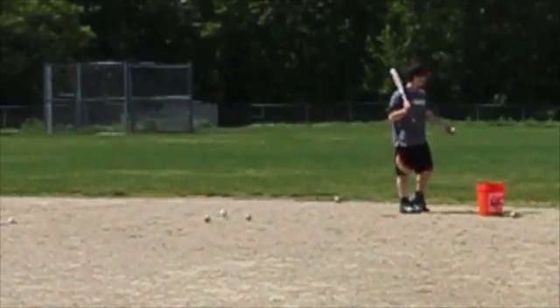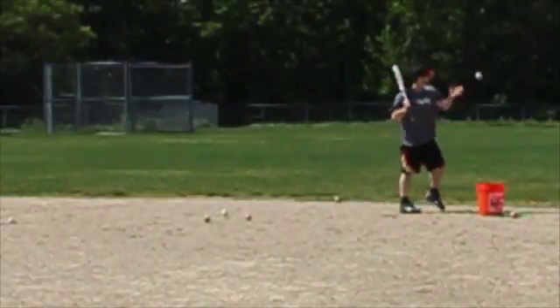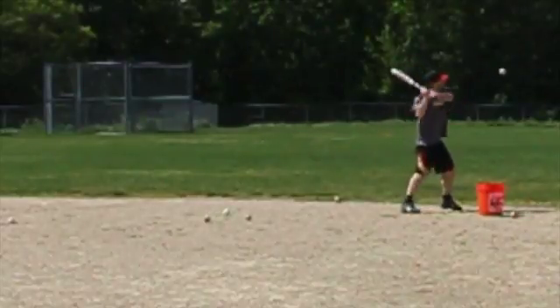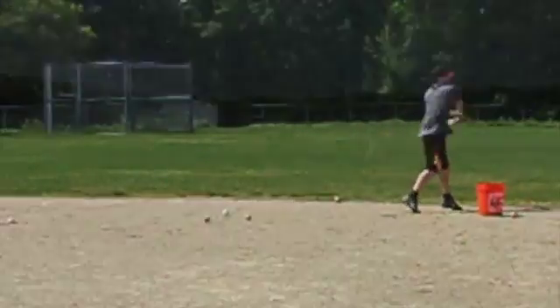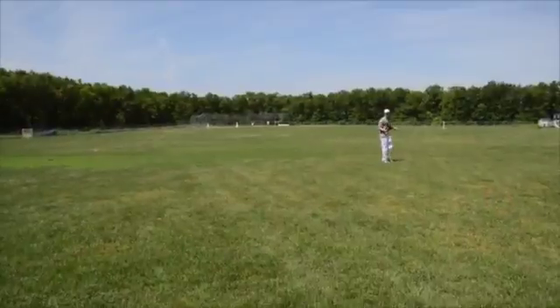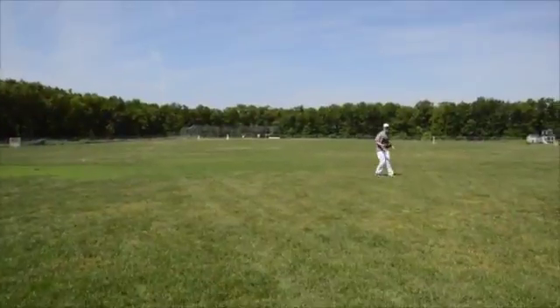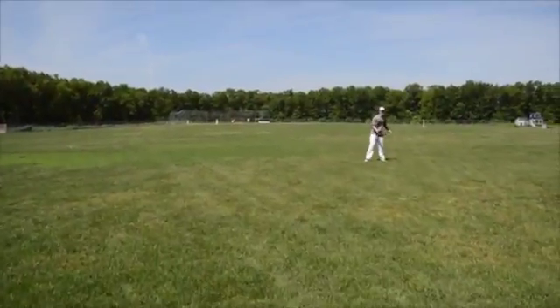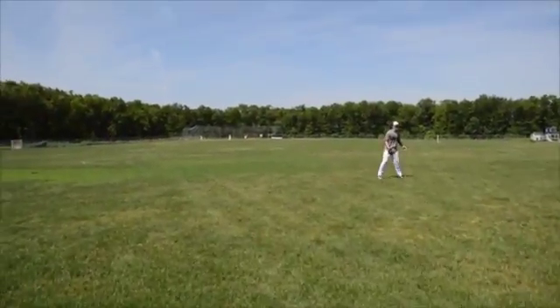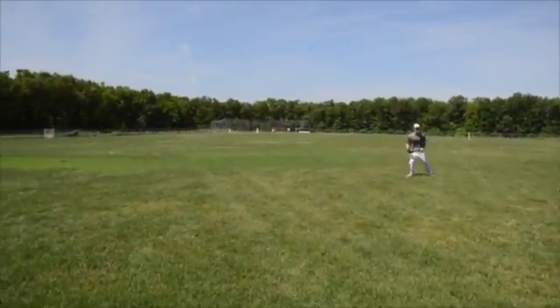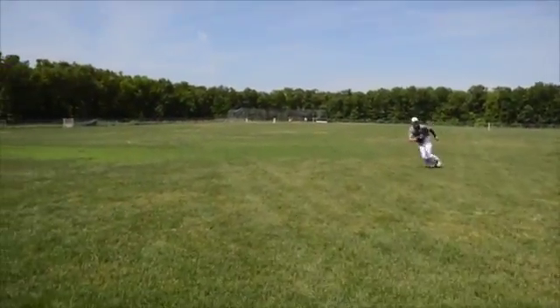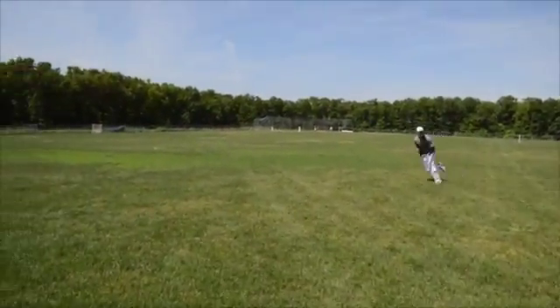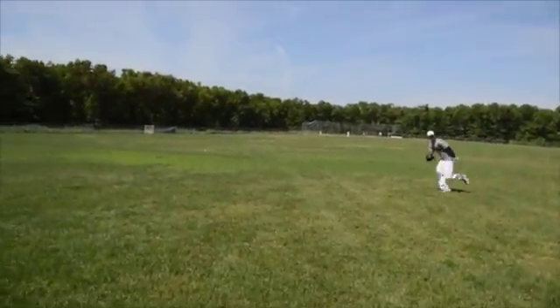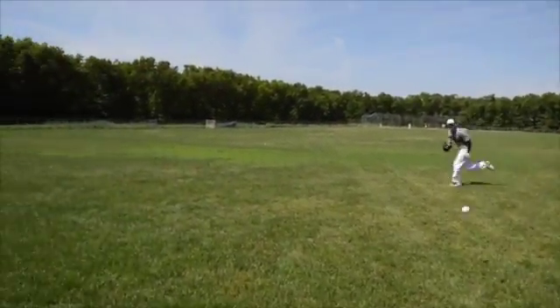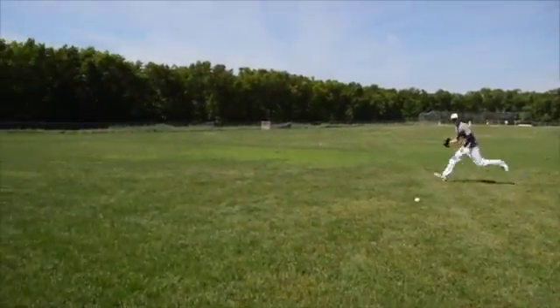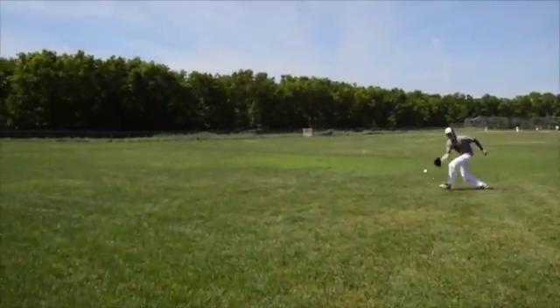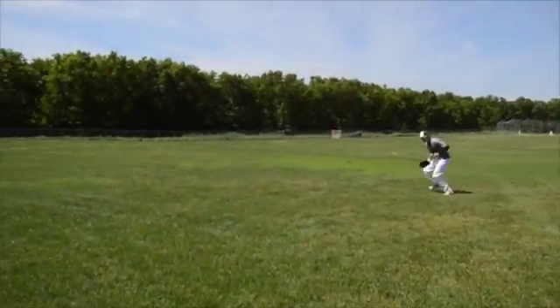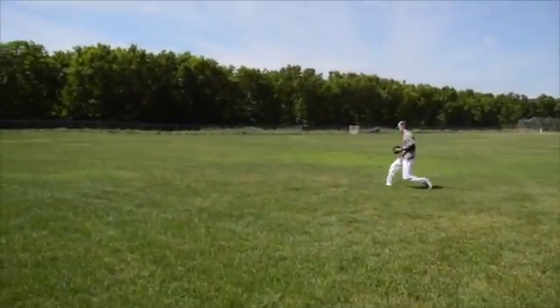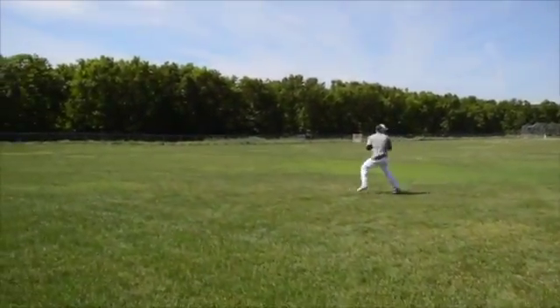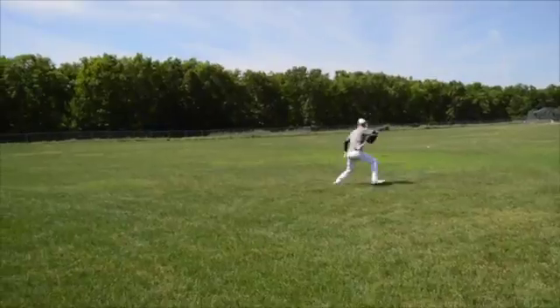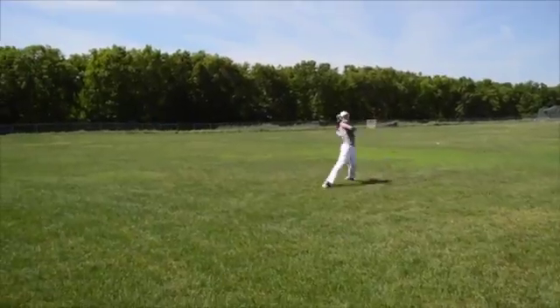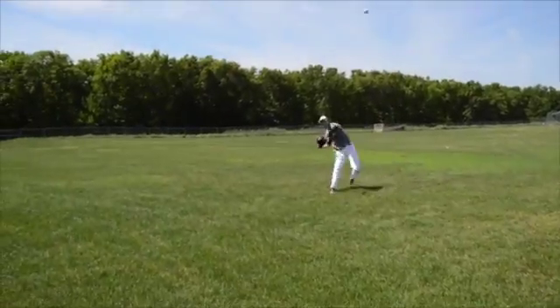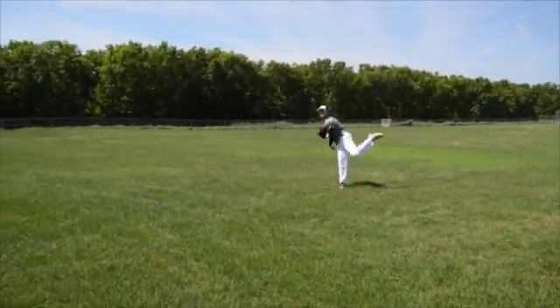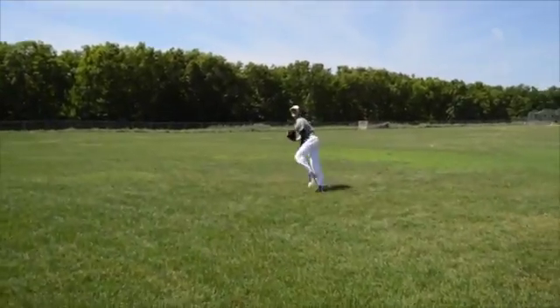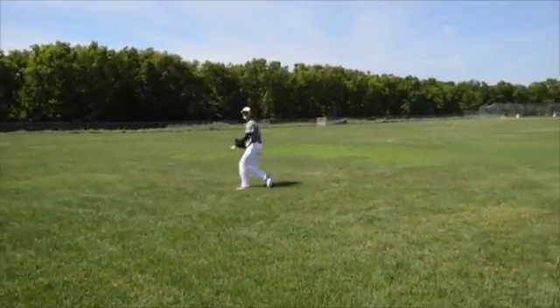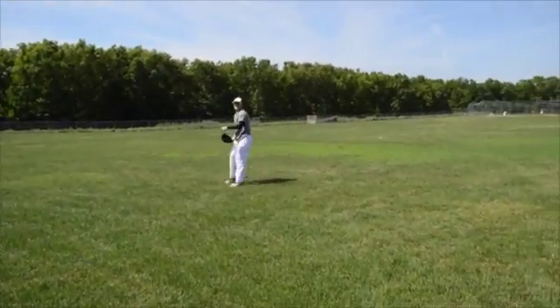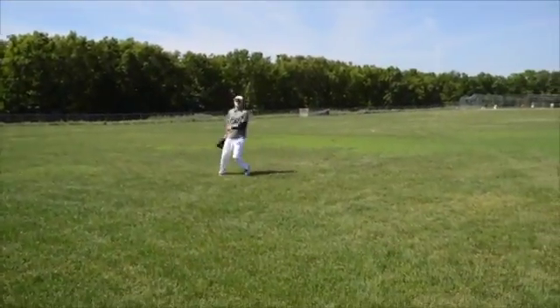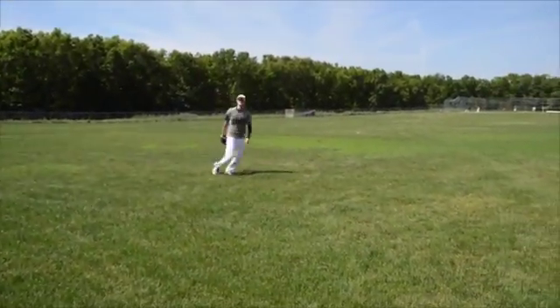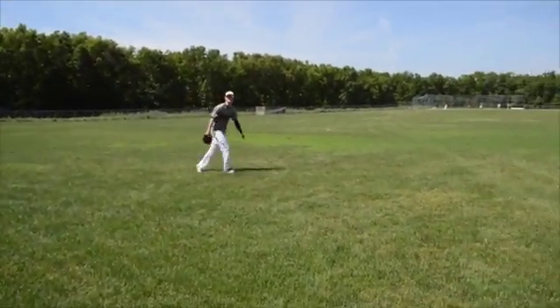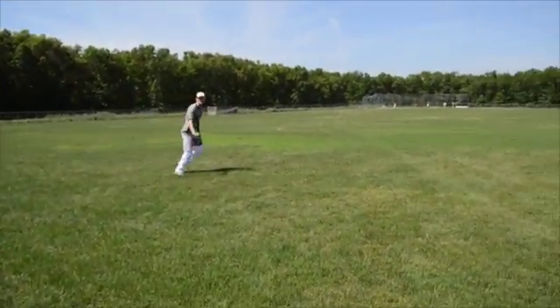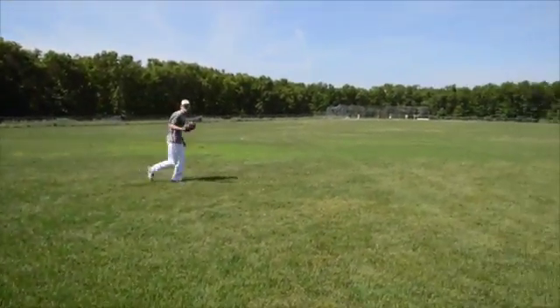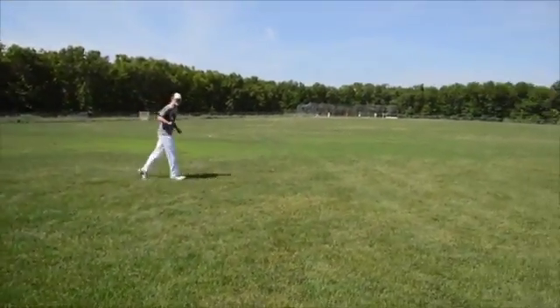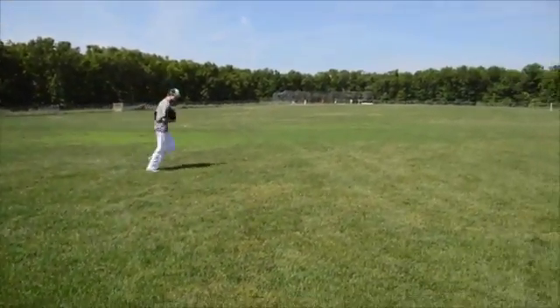For this drill, have a partner stand on the edge of the outfield to hit you the ball. You should stand 30 to 50 feet in front of your partner in the outfield.